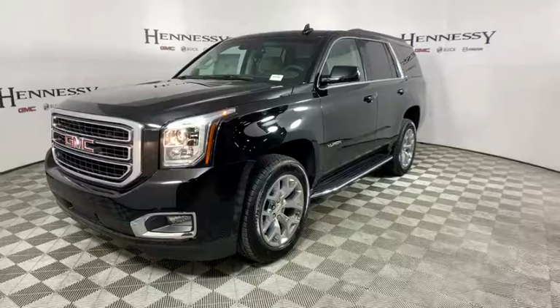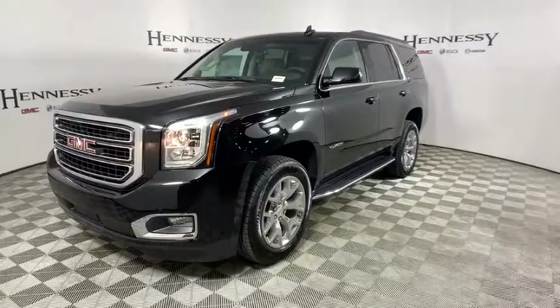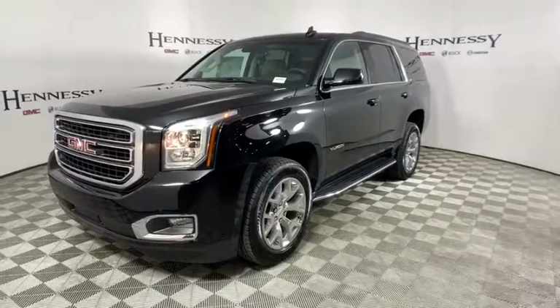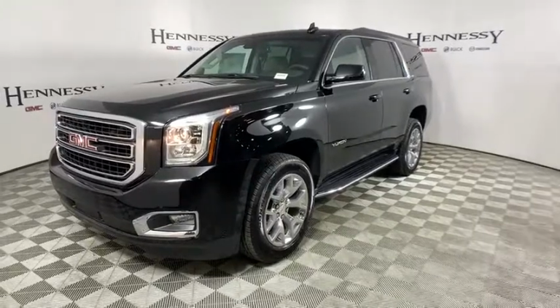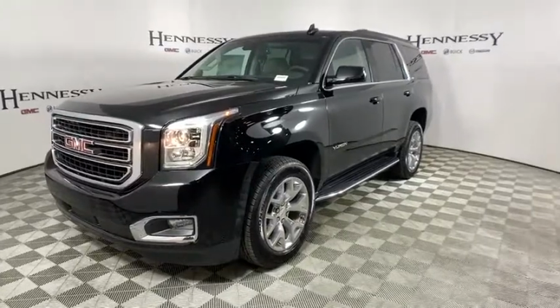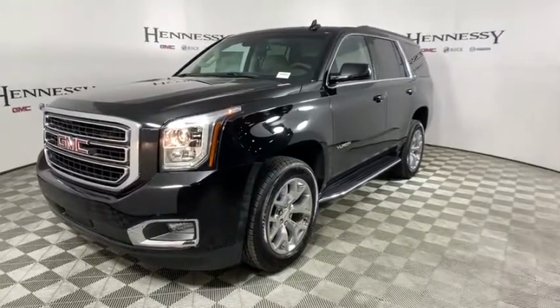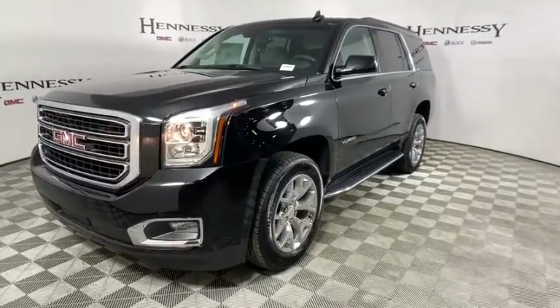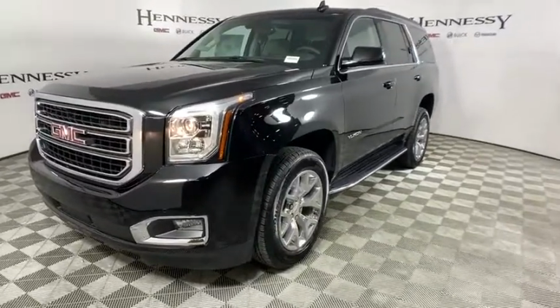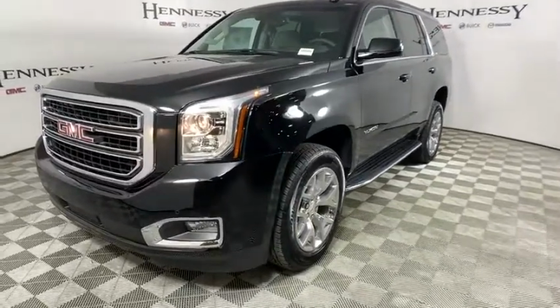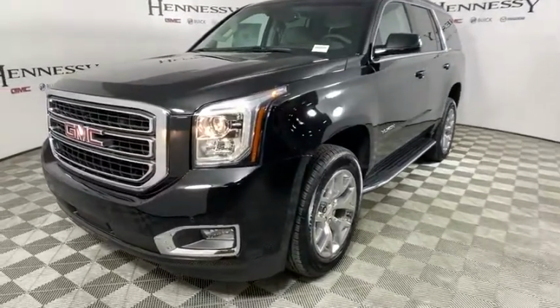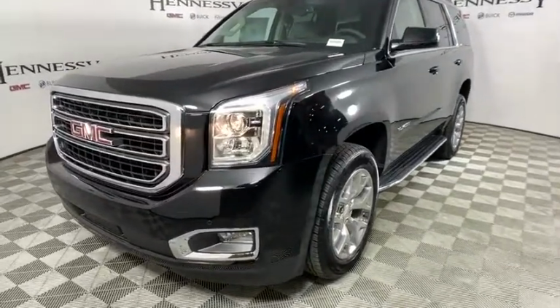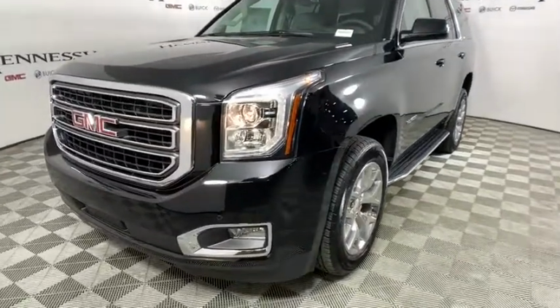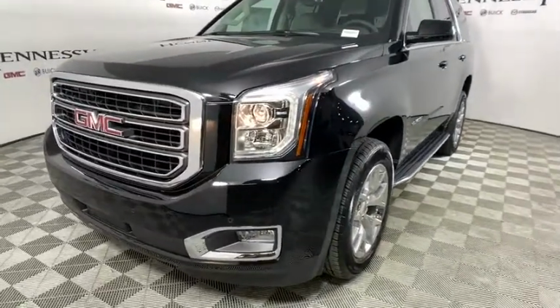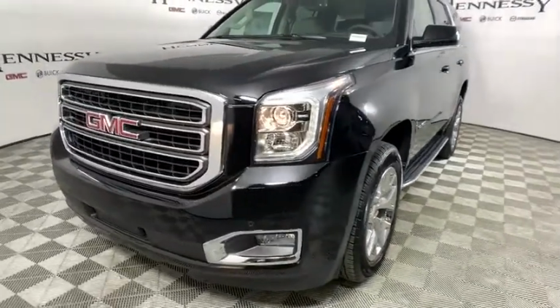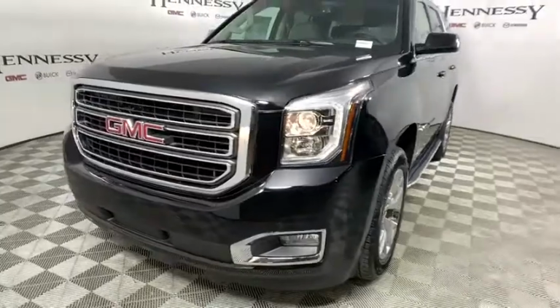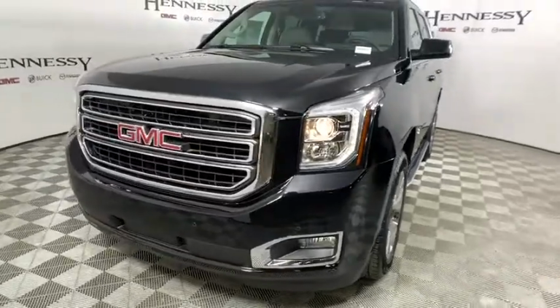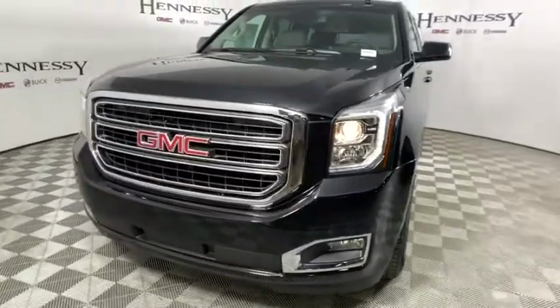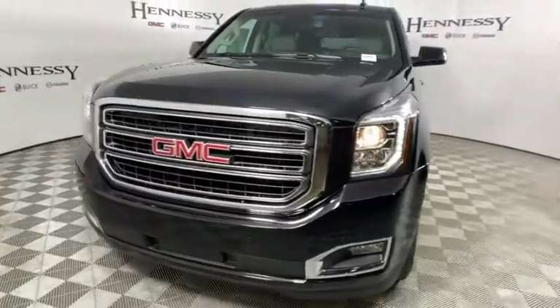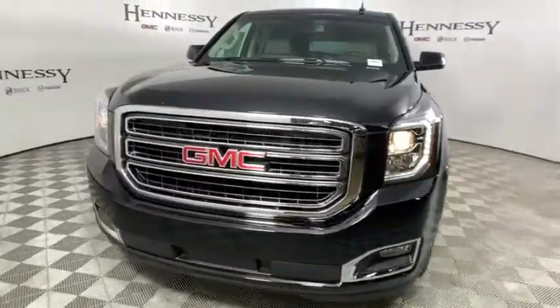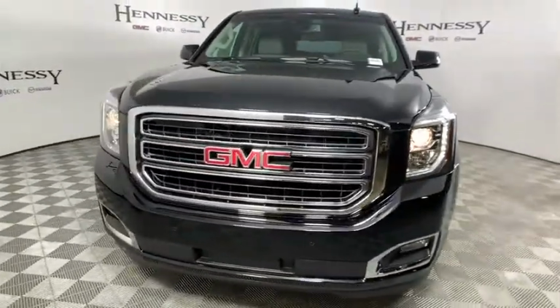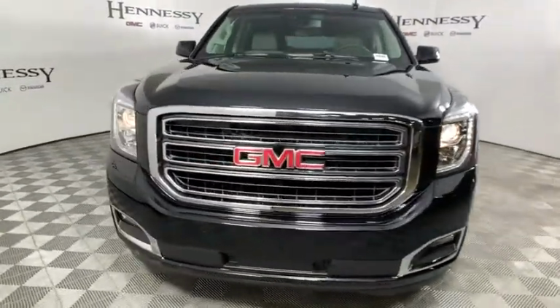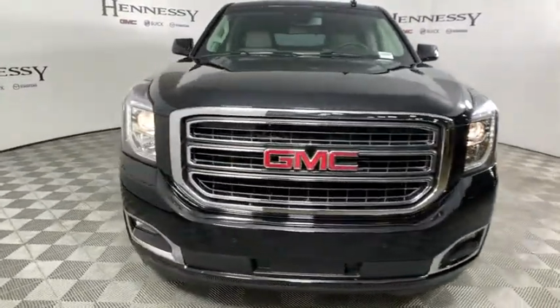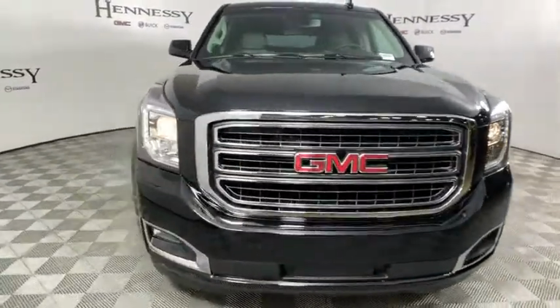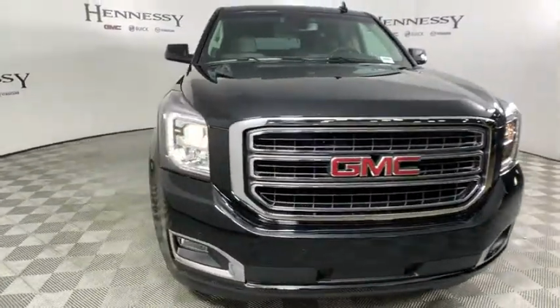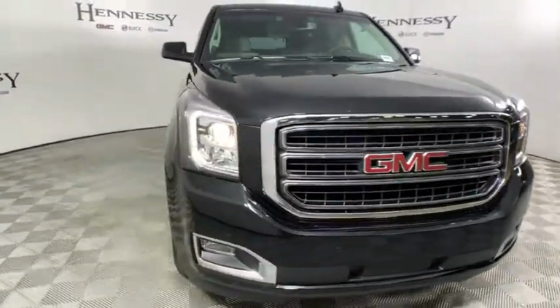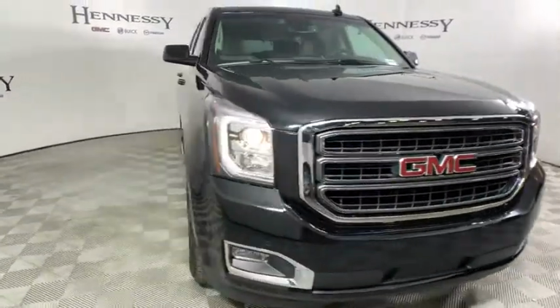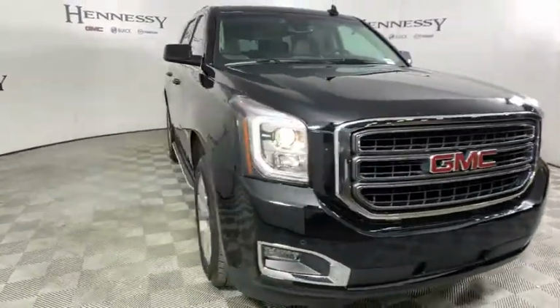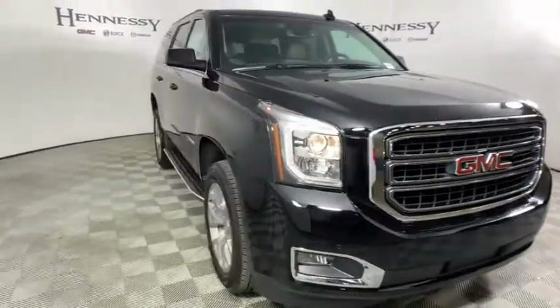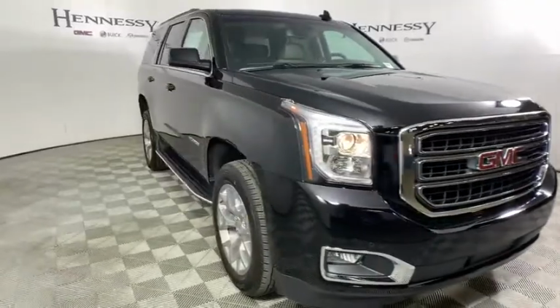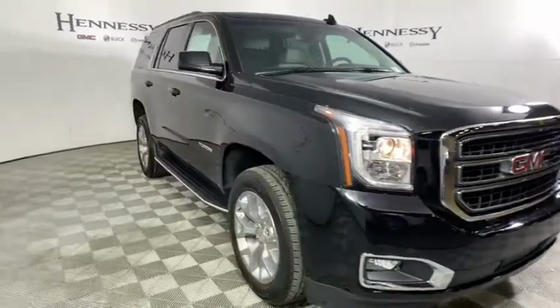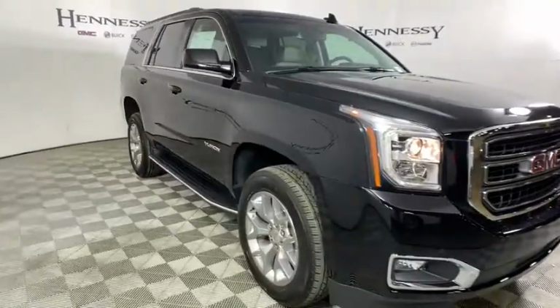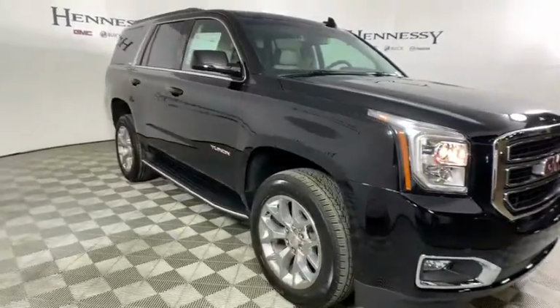Looking for the right vehicle? Check out the 2019 GMC Yukon. Peace of mind comes standard with GMC's powertrain warranty and Yukon's five-star frontal crash test rating.